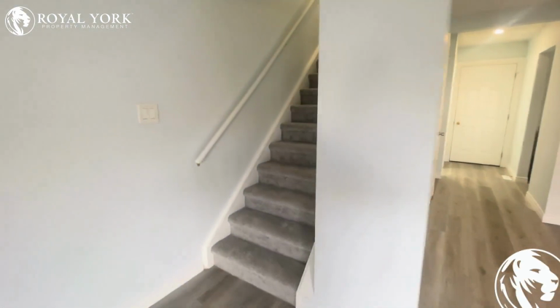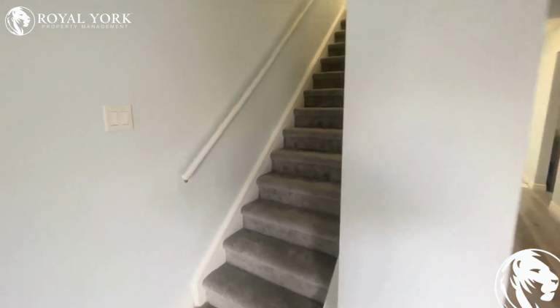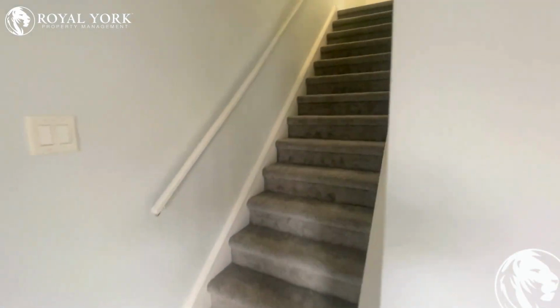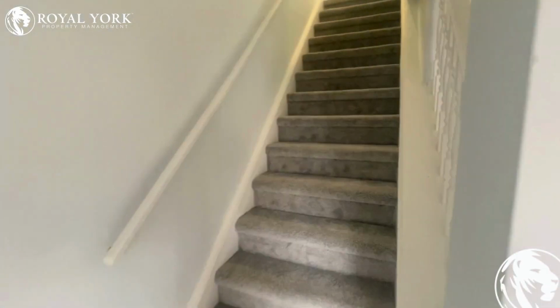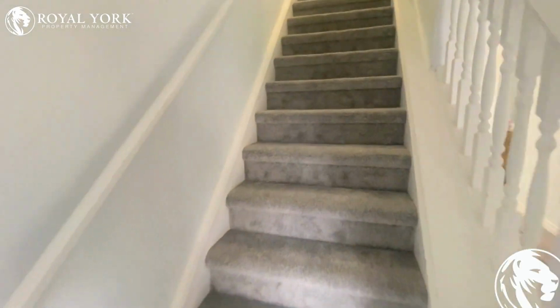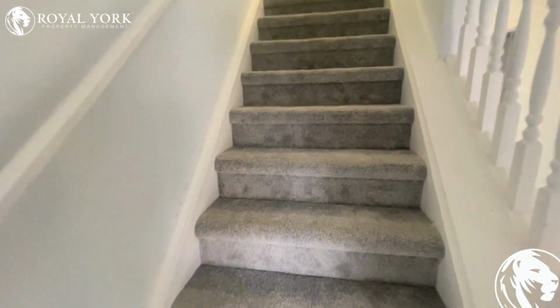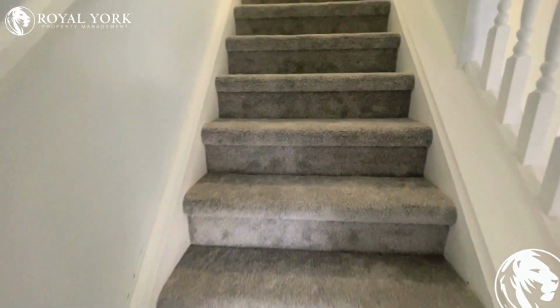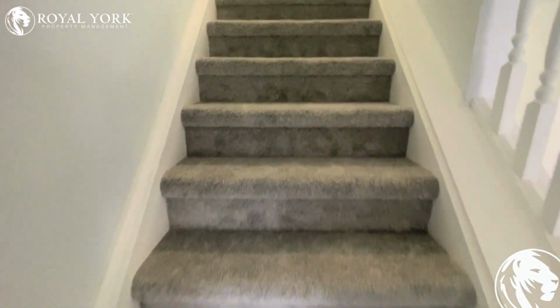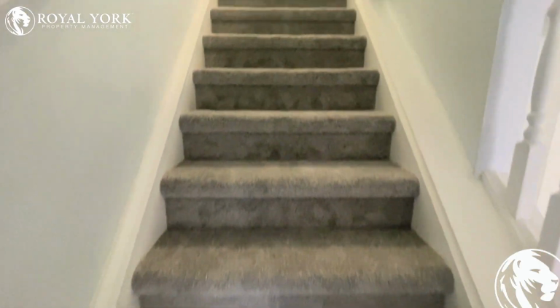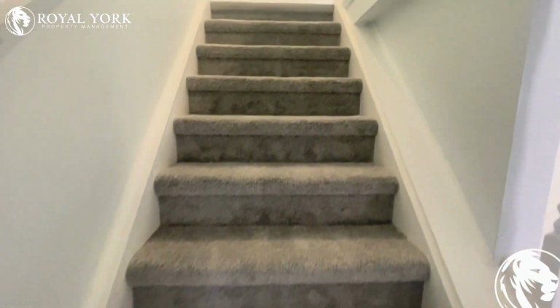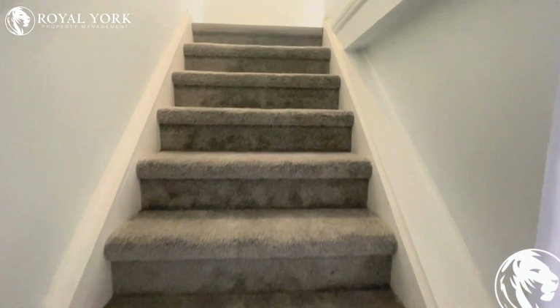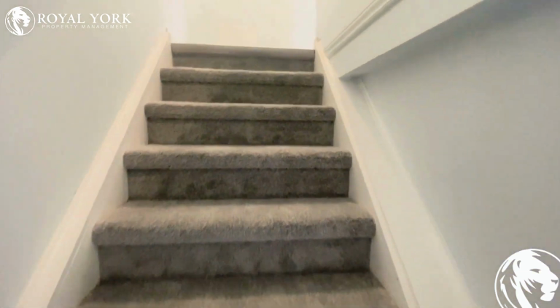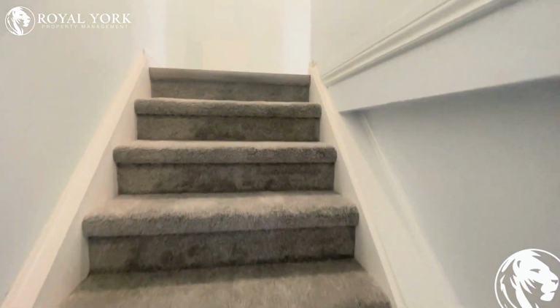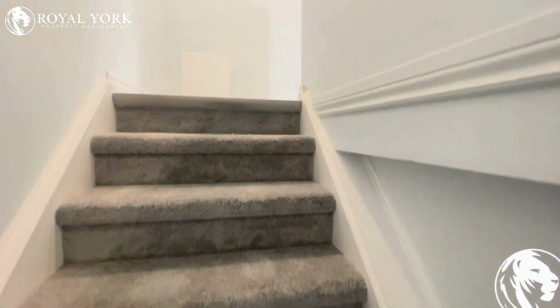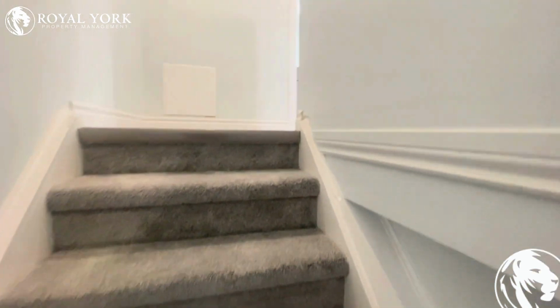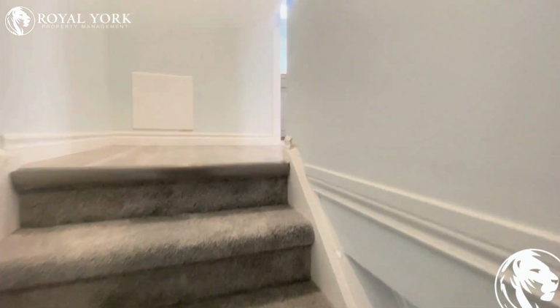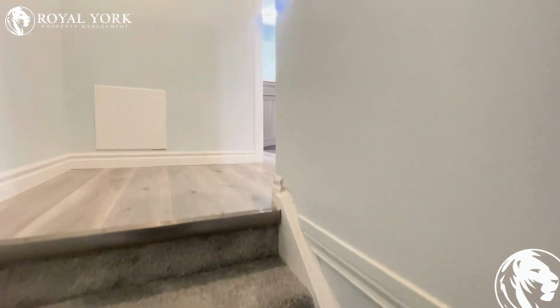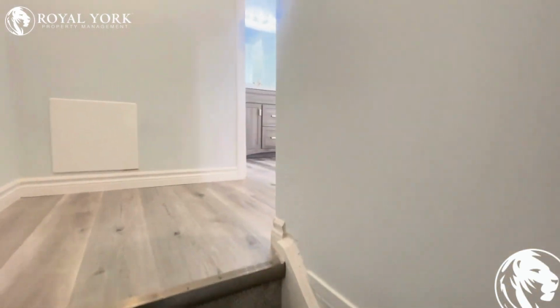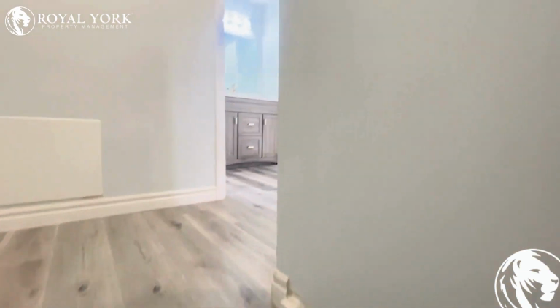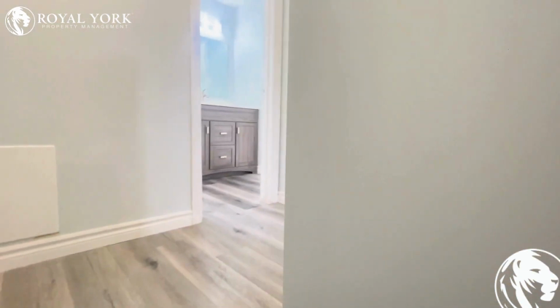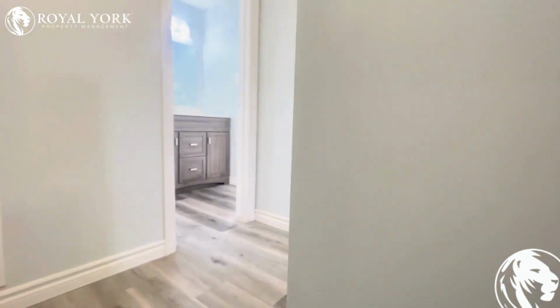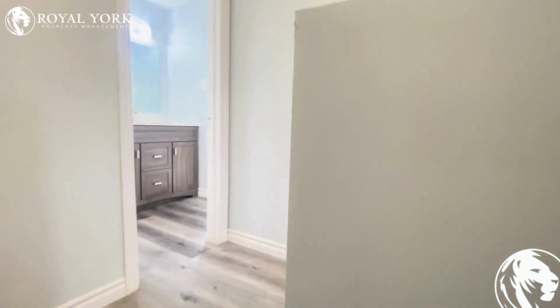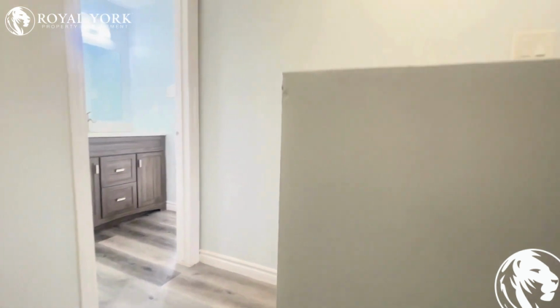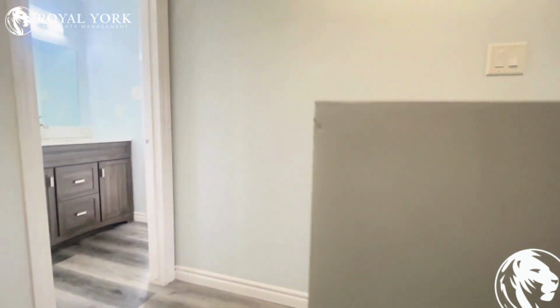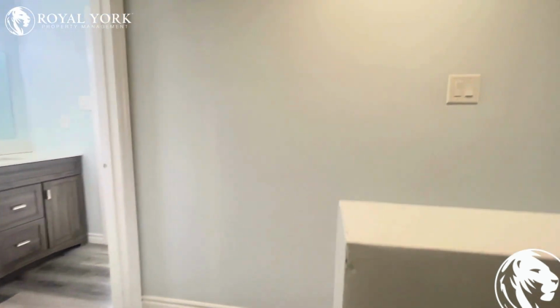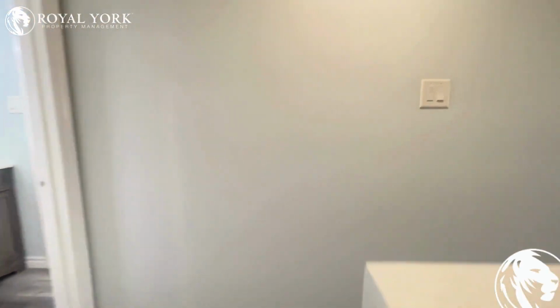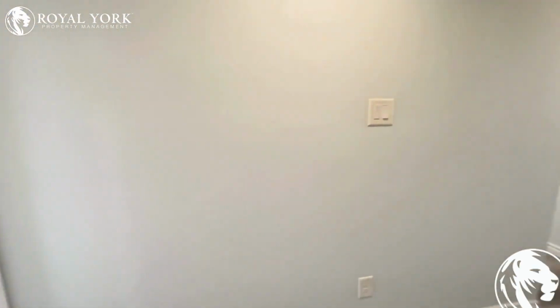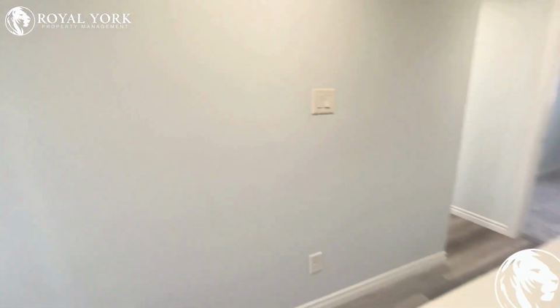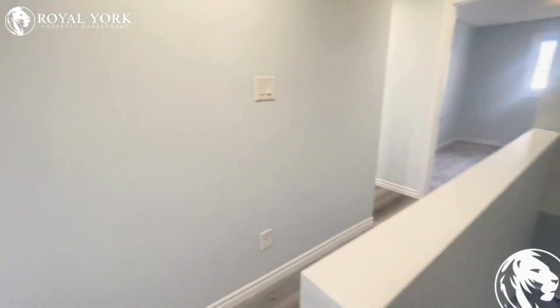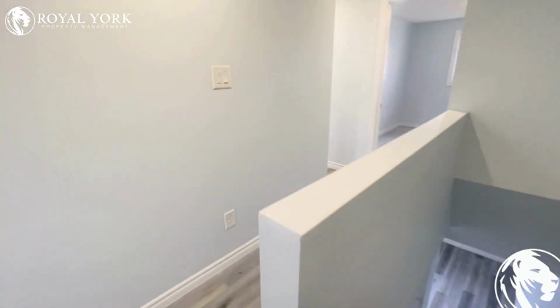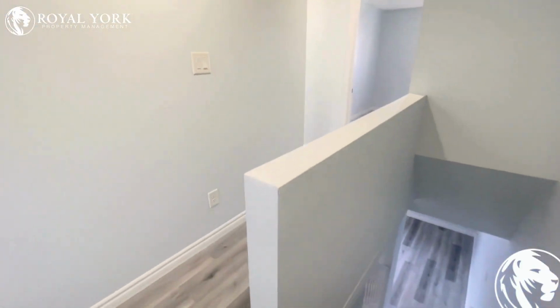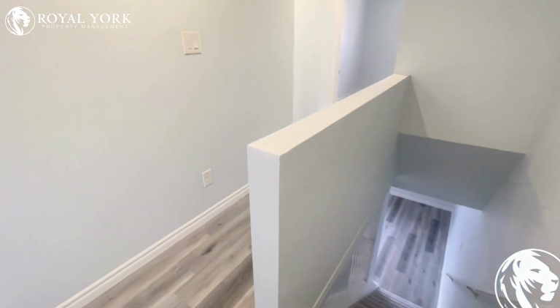Next, we'll head upstairs. As you can see, there's beautiful, thick, brand-new carpeting here — a really nice touch. Such a nice, bright, modern property. This is our view of the landing.